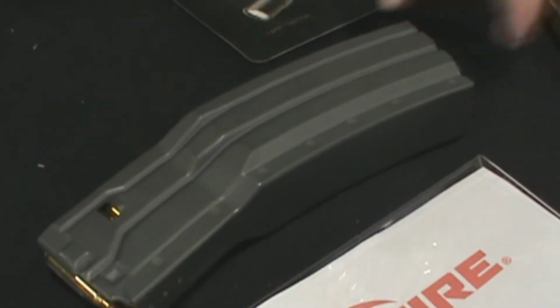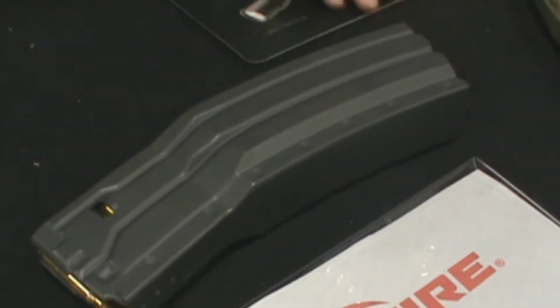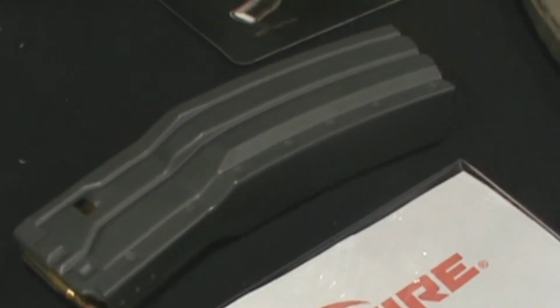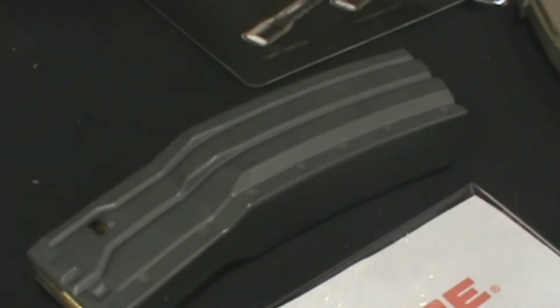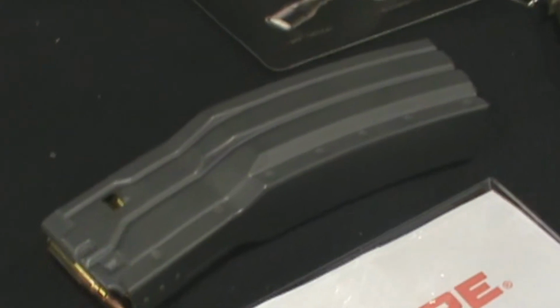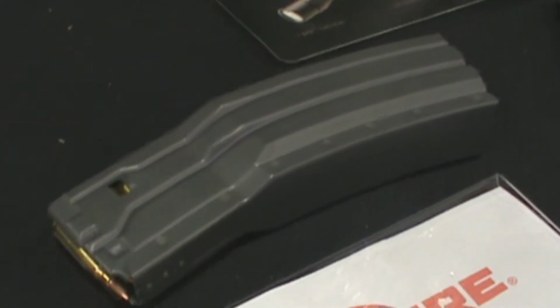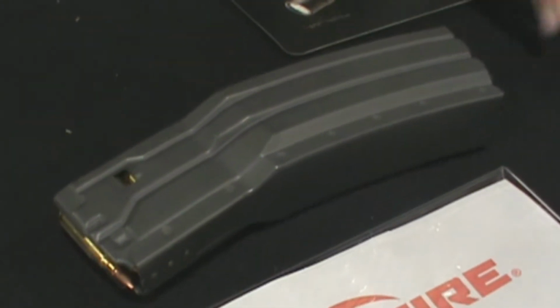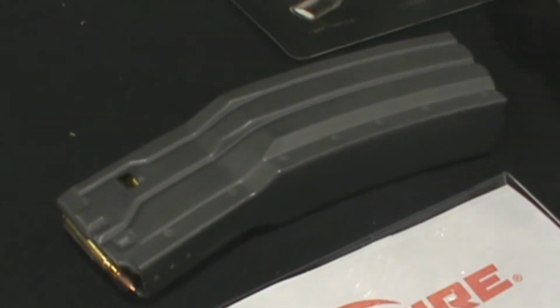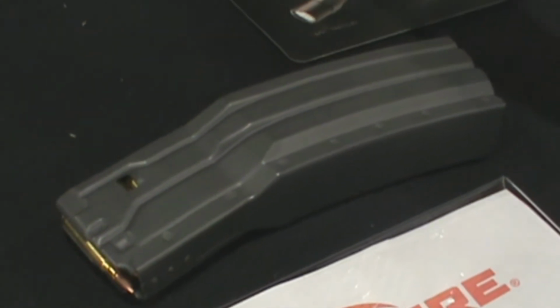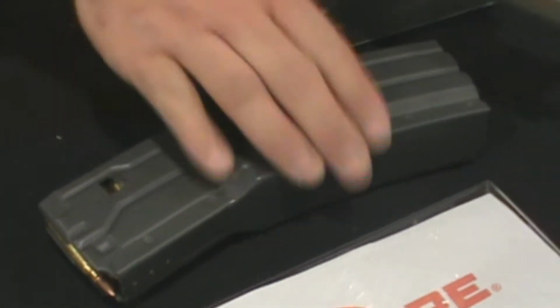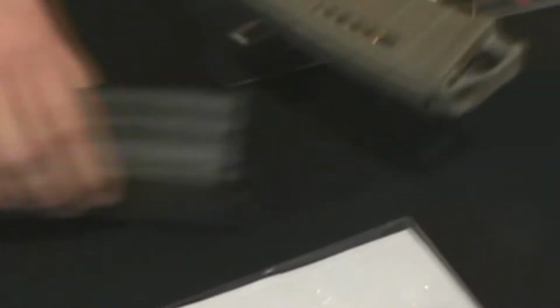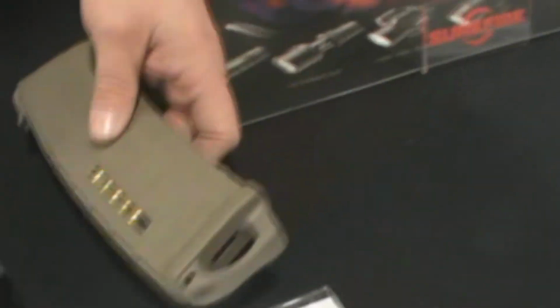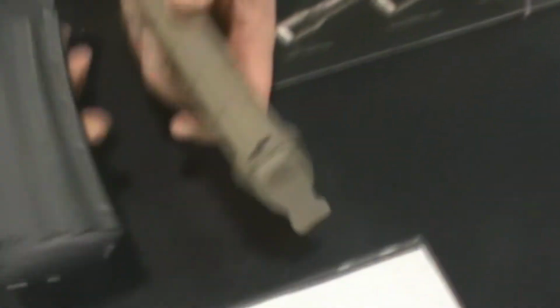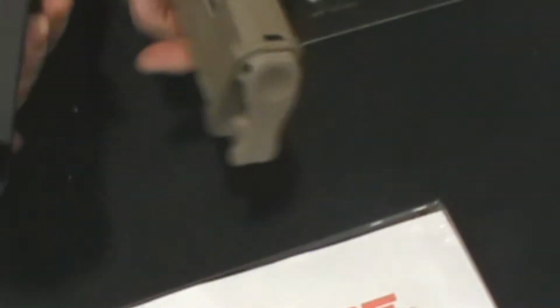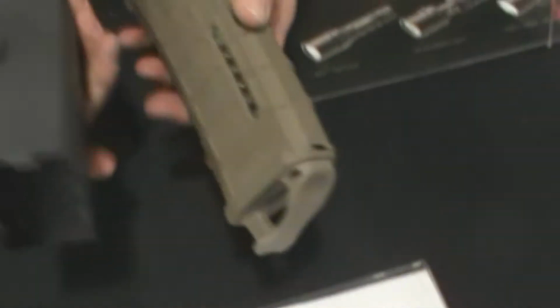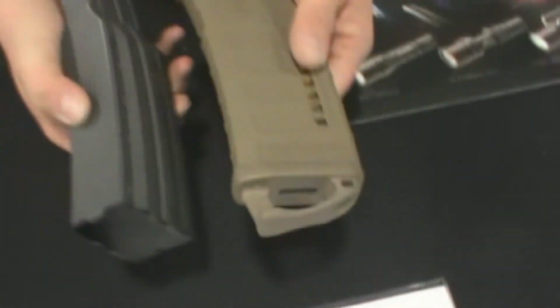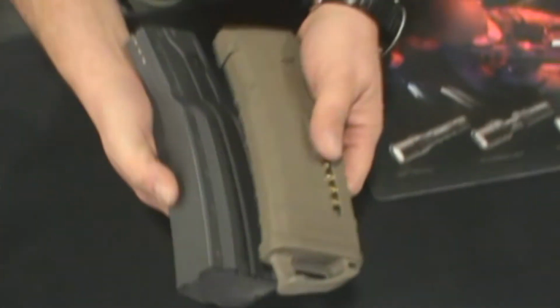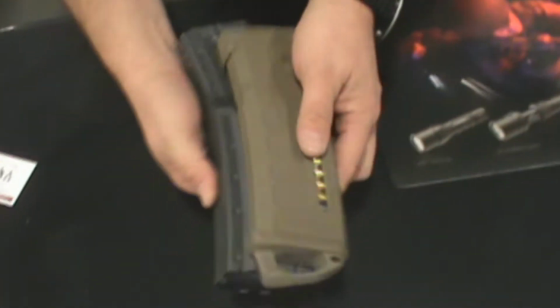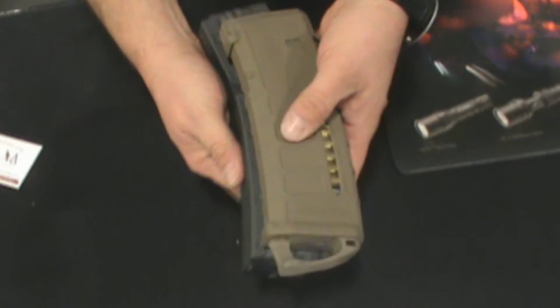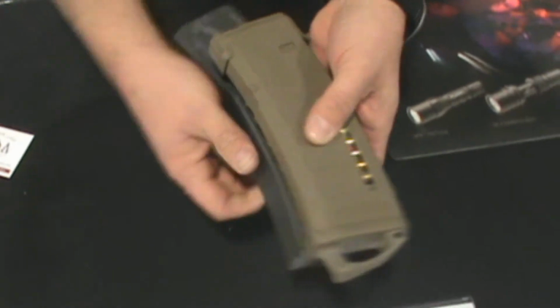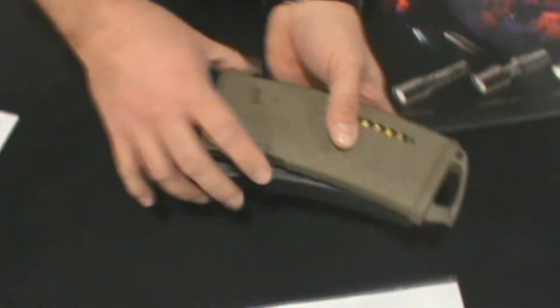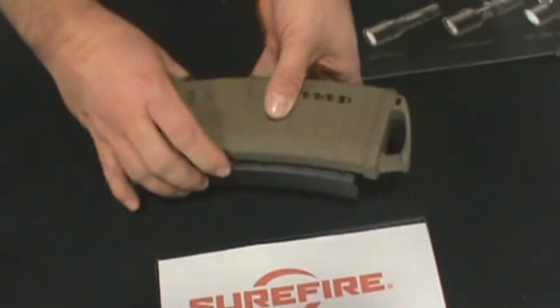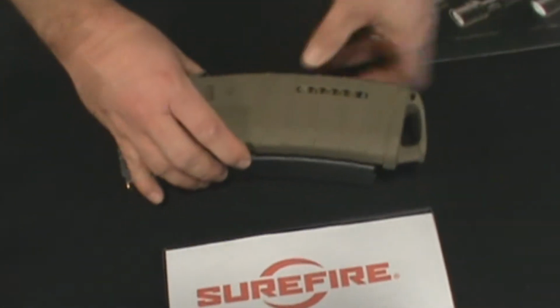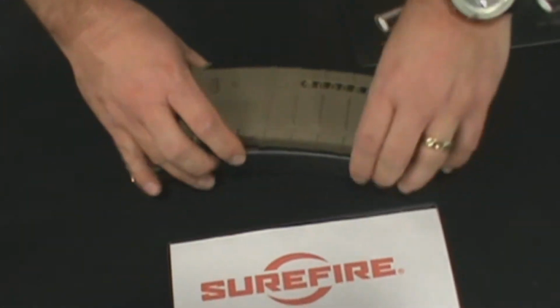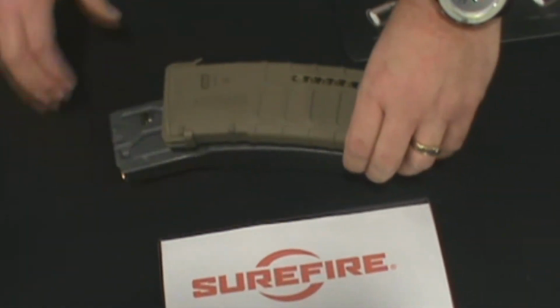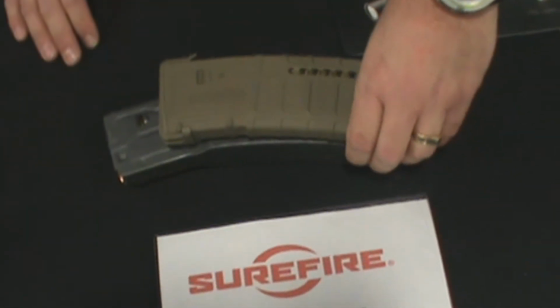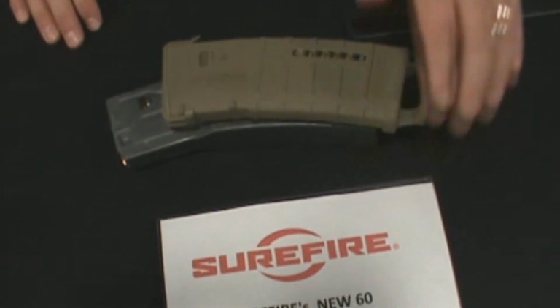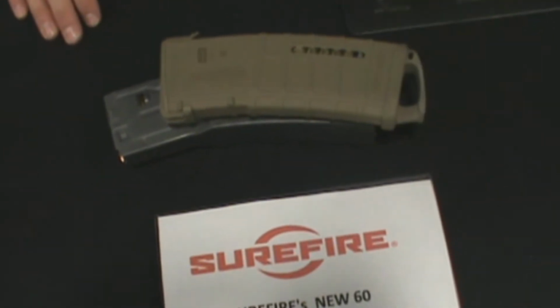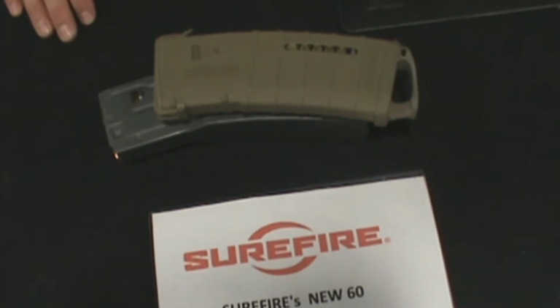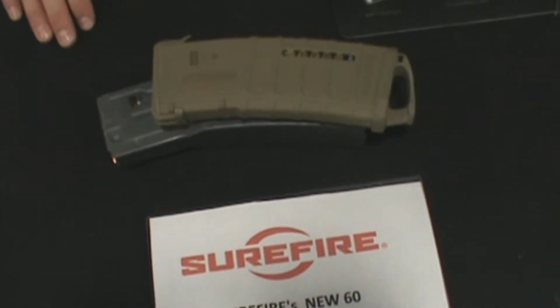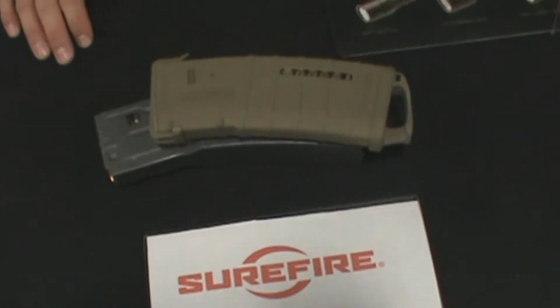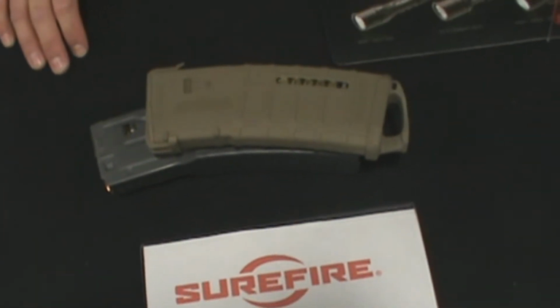The Surefire 60 round magazine. We've got some P-MAGs with it — very comparable in size. You can see the size is not much difference. There's about a 3½ inch difference.